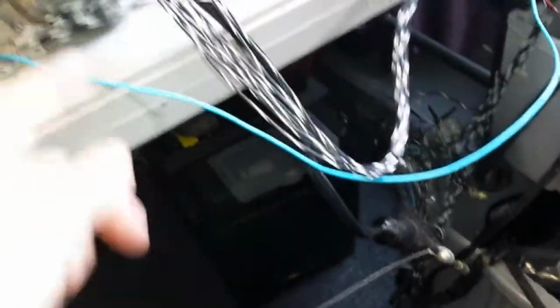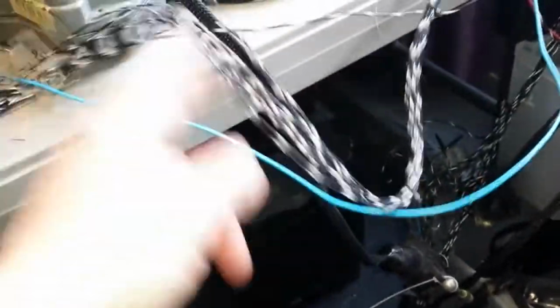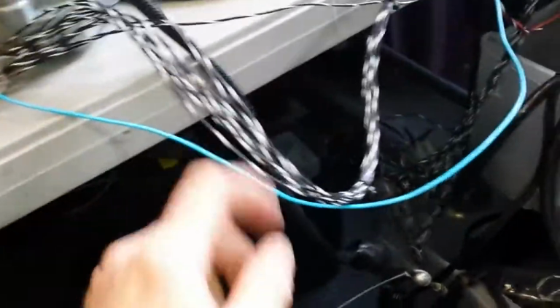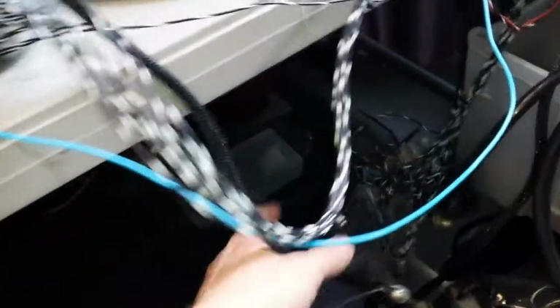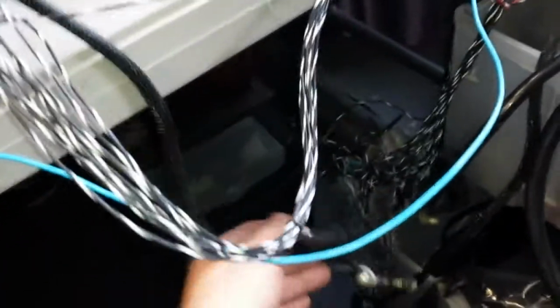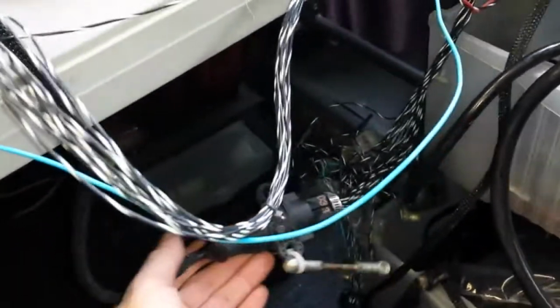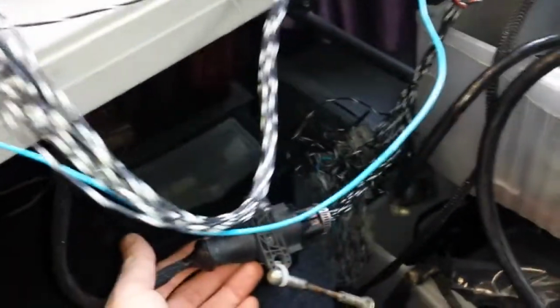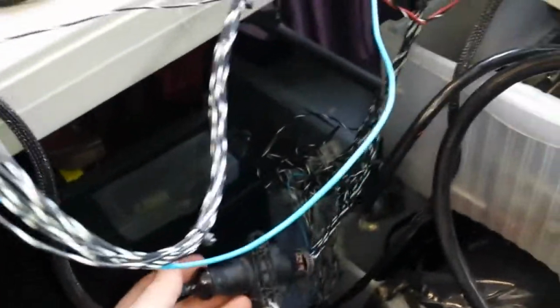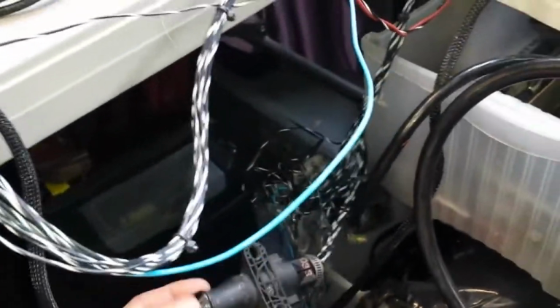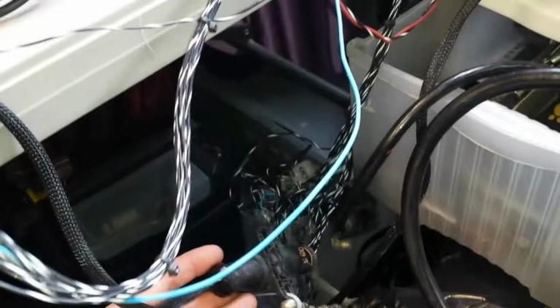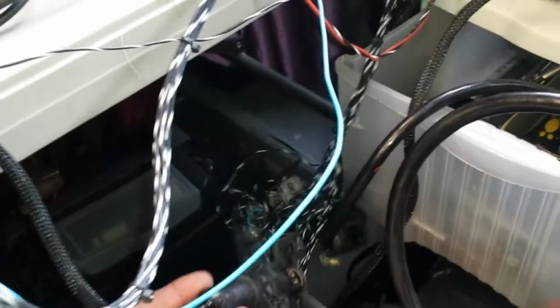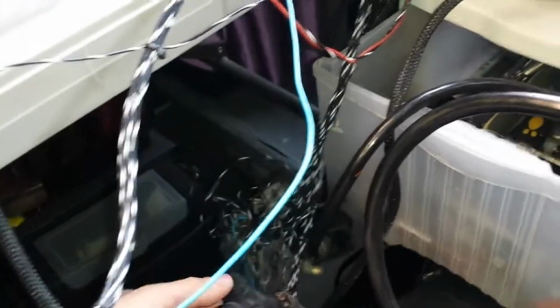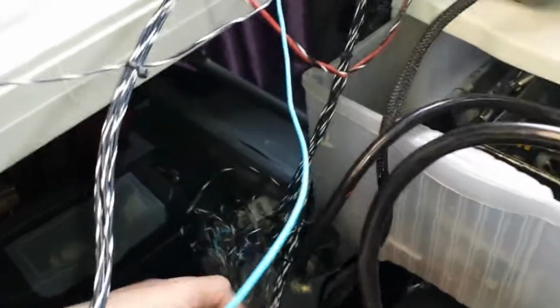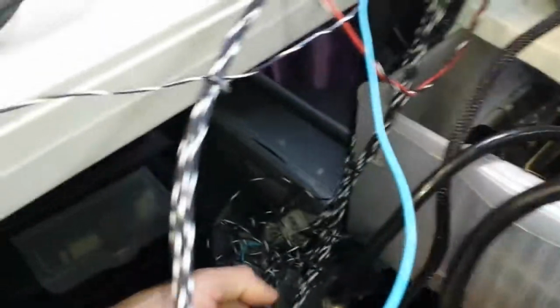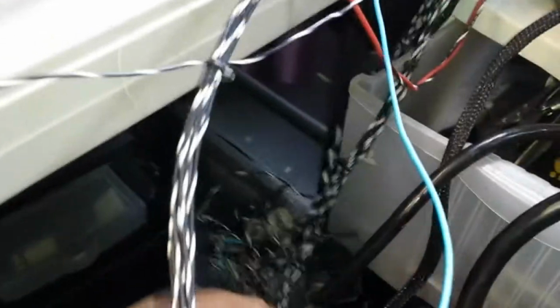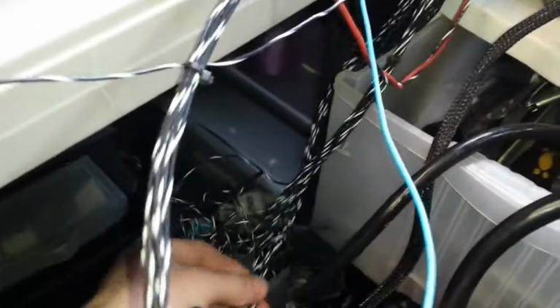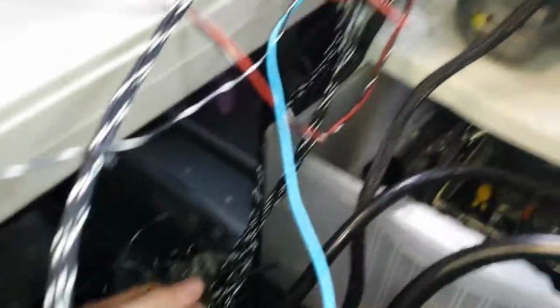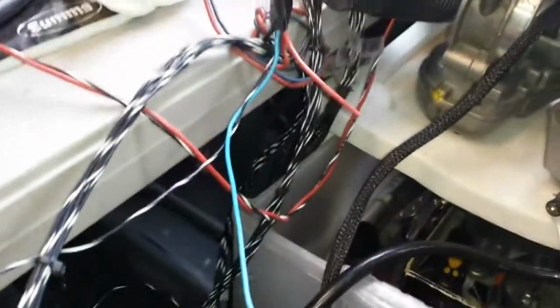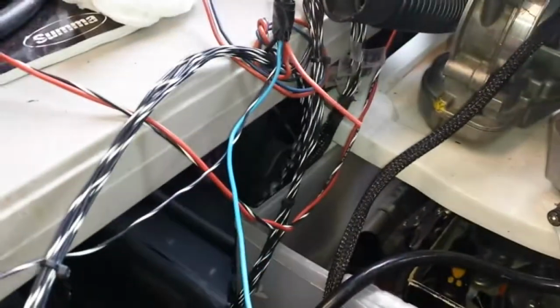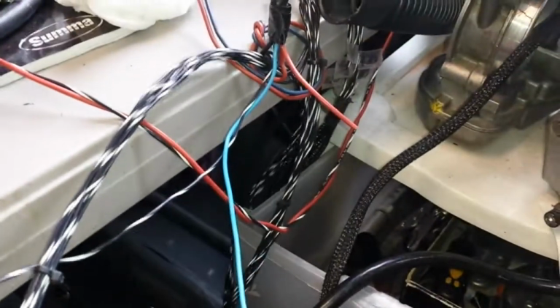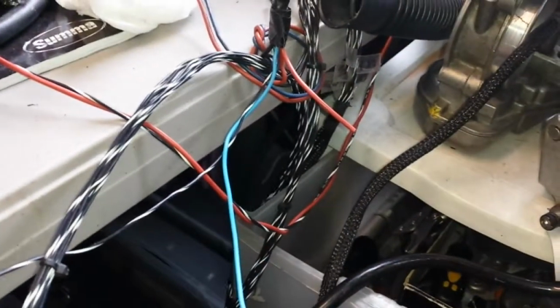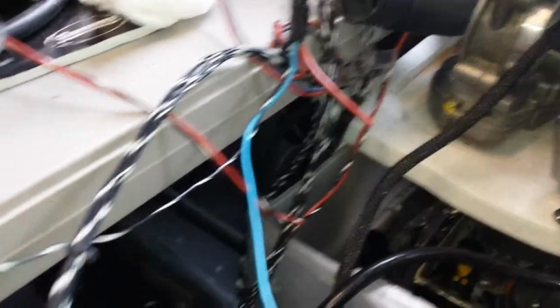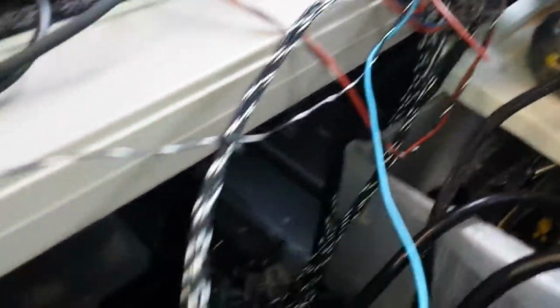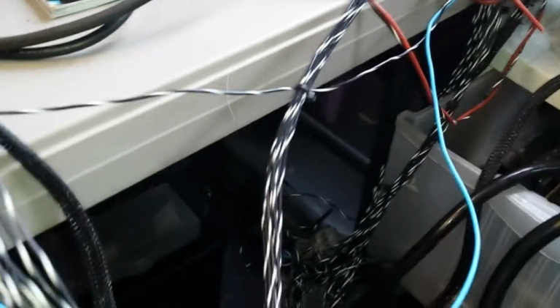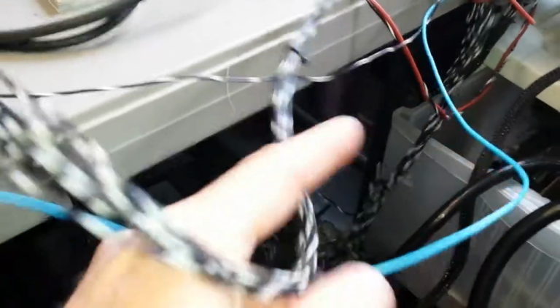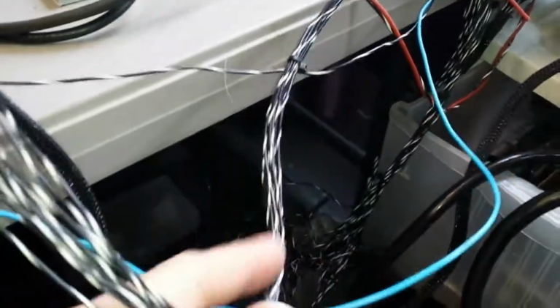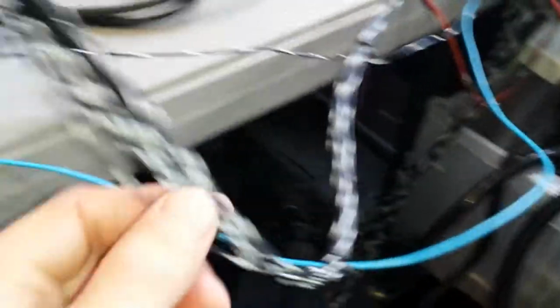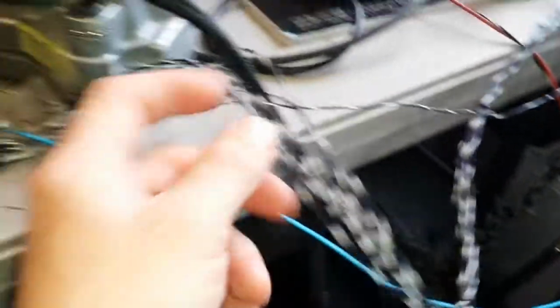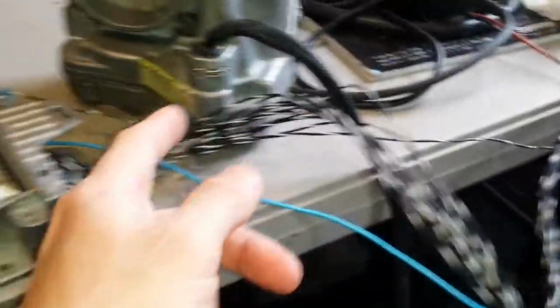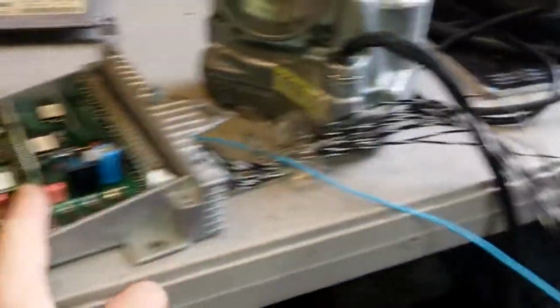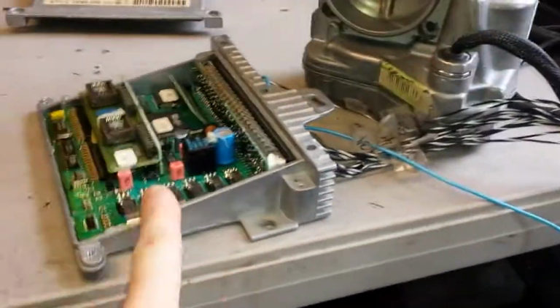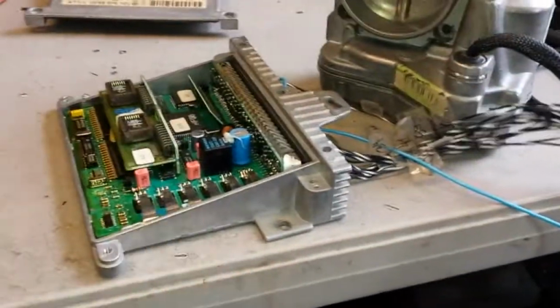As you can see, the wires are all connected together through my looms over here. This goes up, it goes here, it goes into your module.